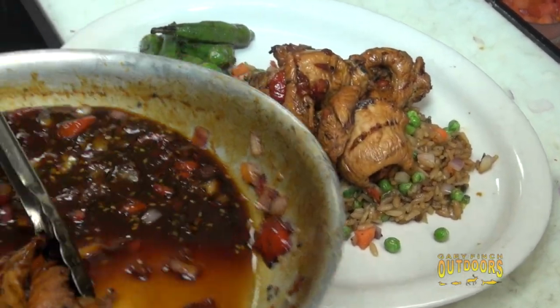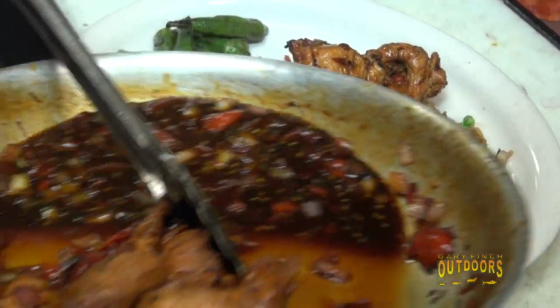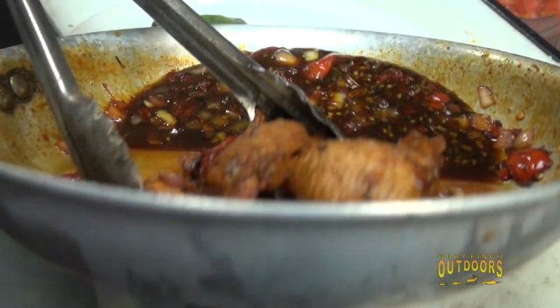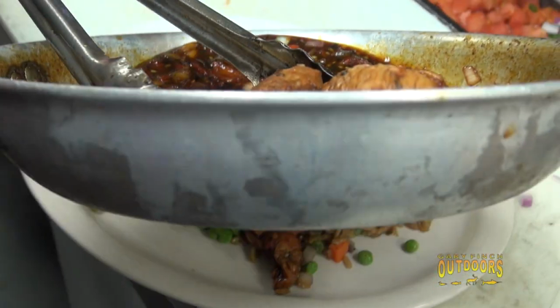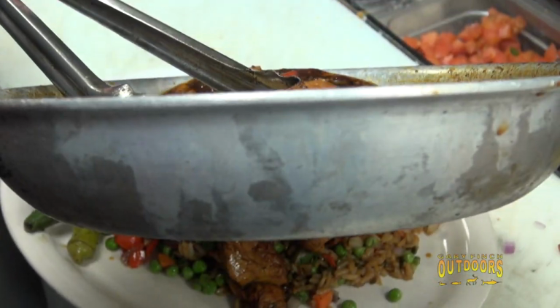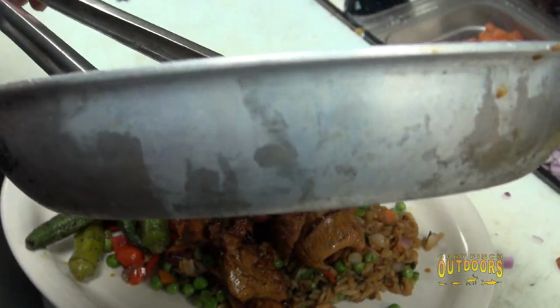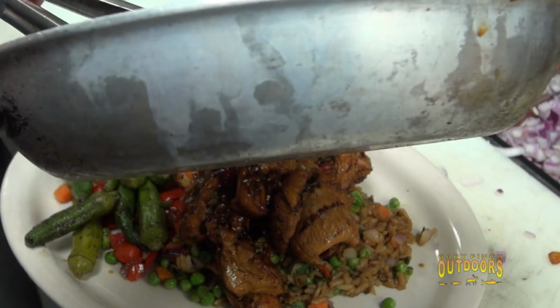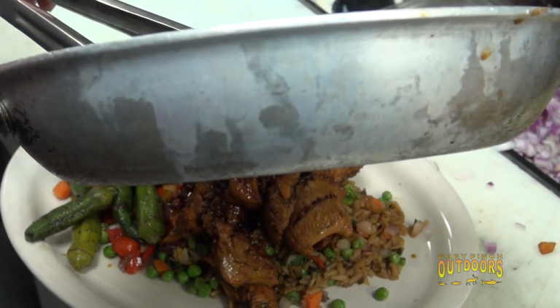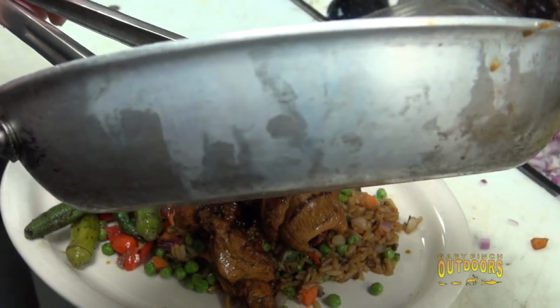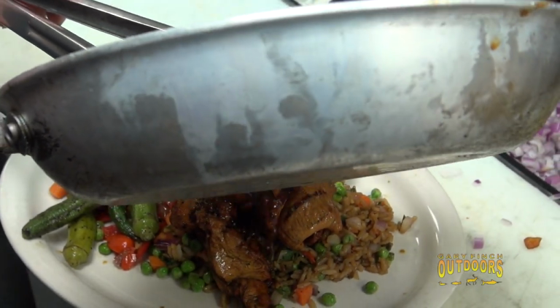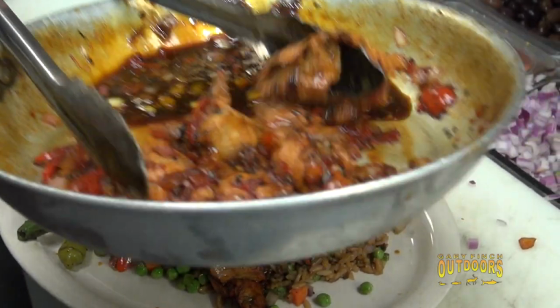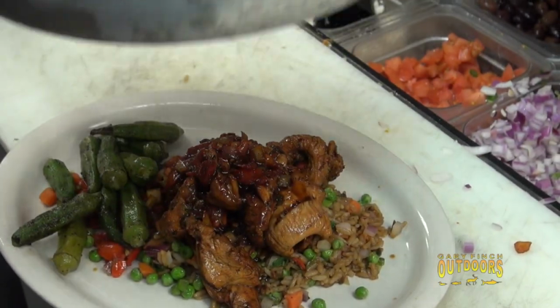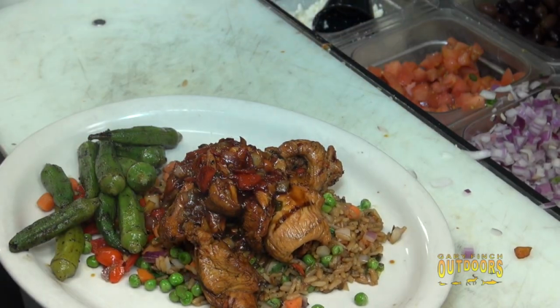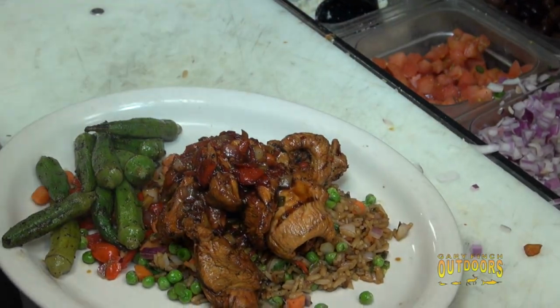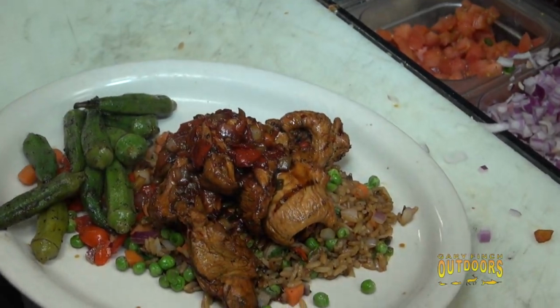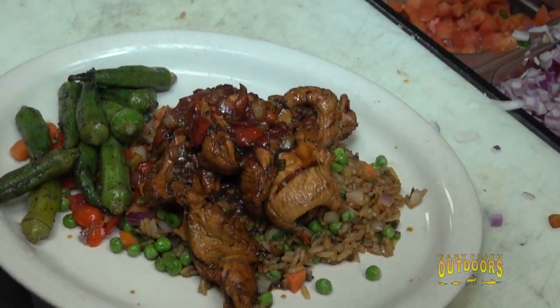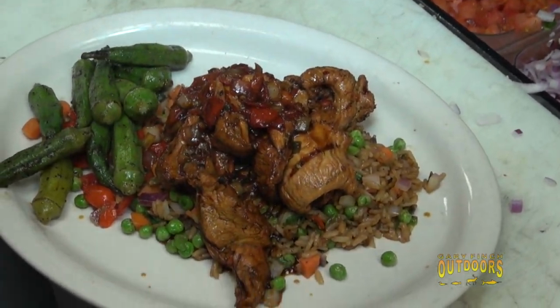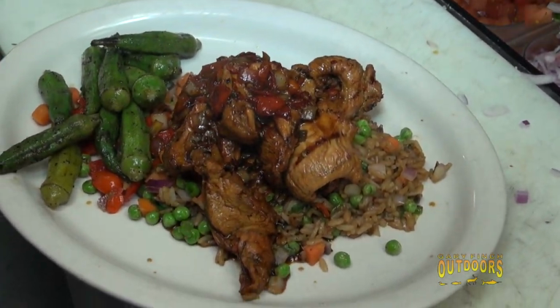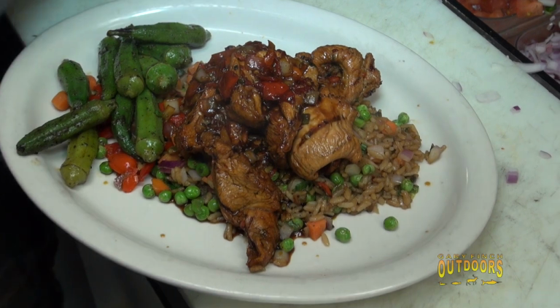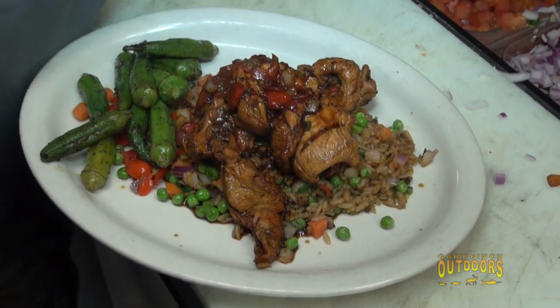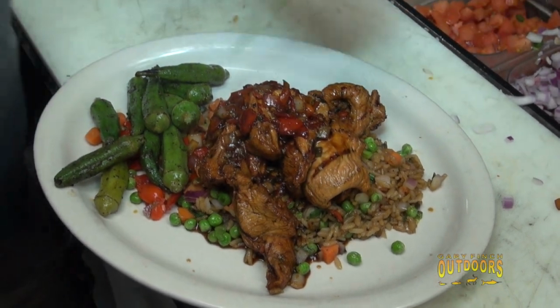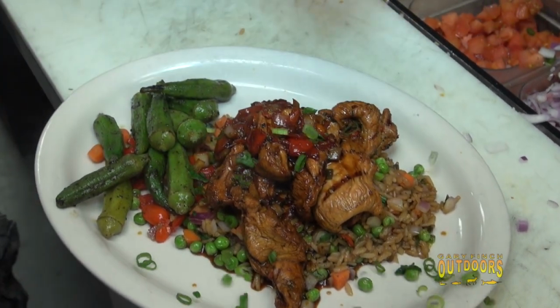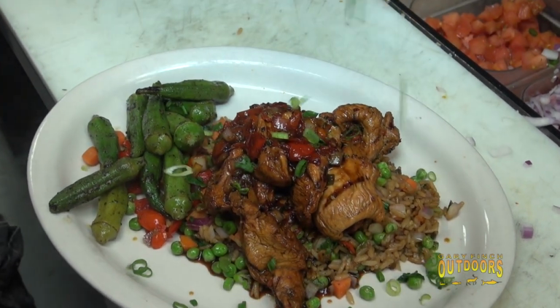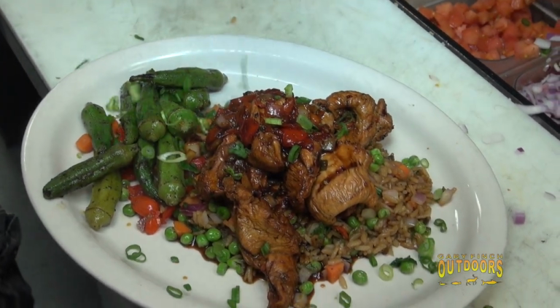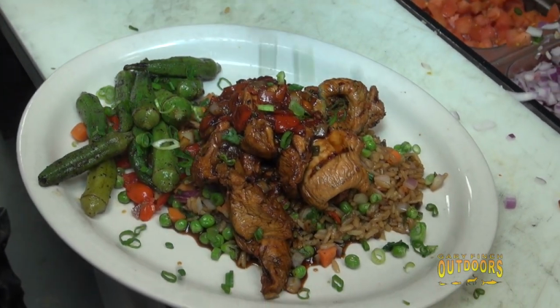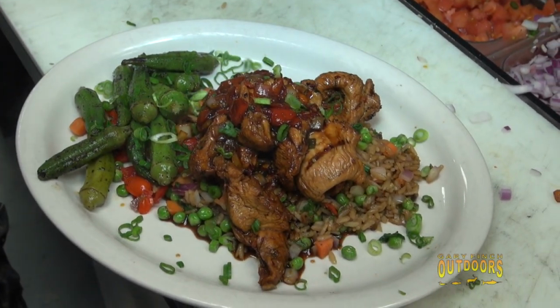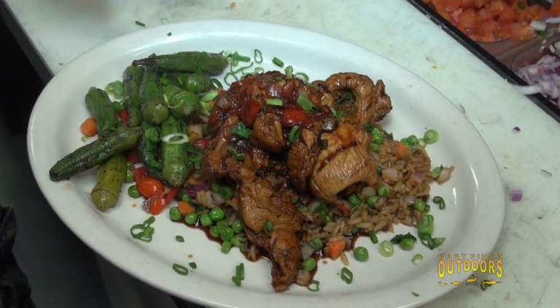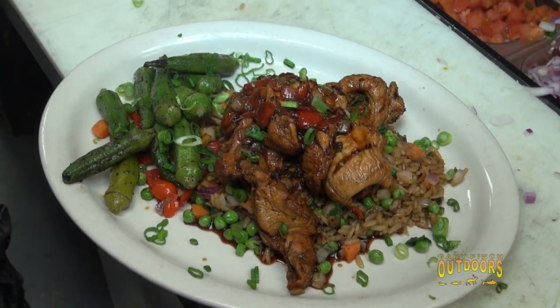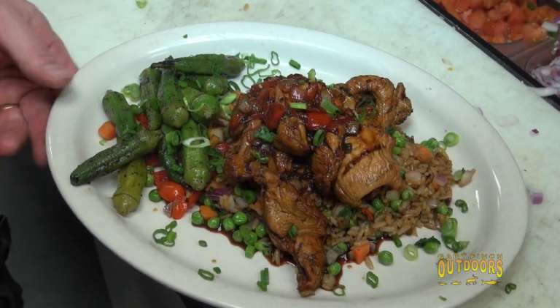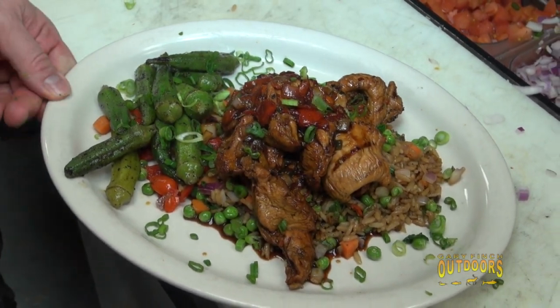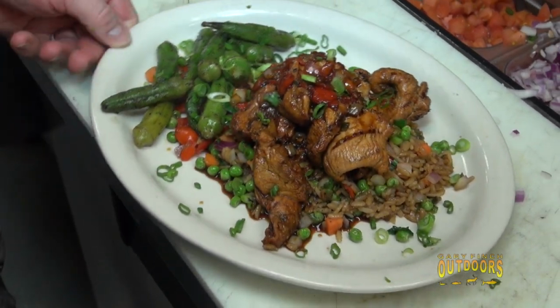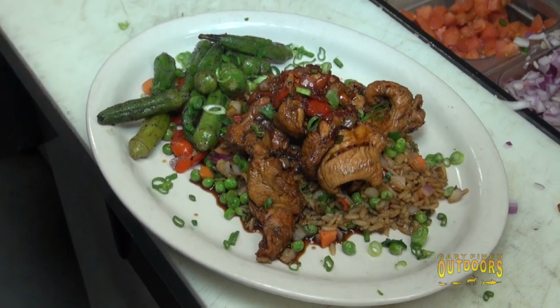We'll put that aside, plate it up, pour some of the juice on top, add a little green onion for color, break it all up — and there we've got wild turkey cooked with Wild Turkey bourbon.